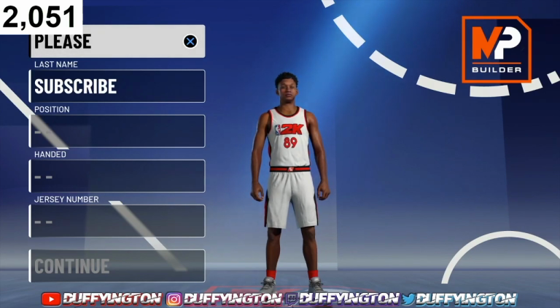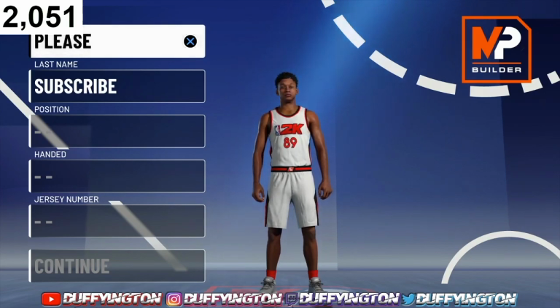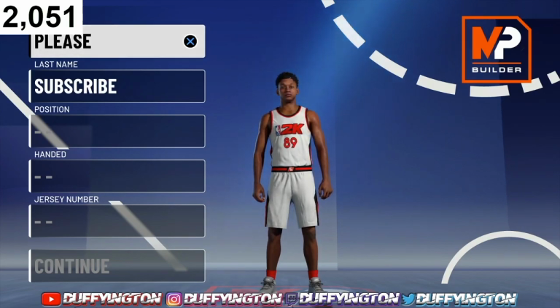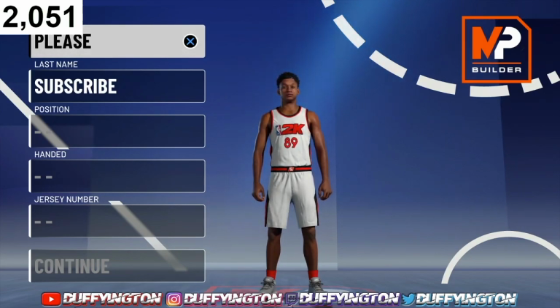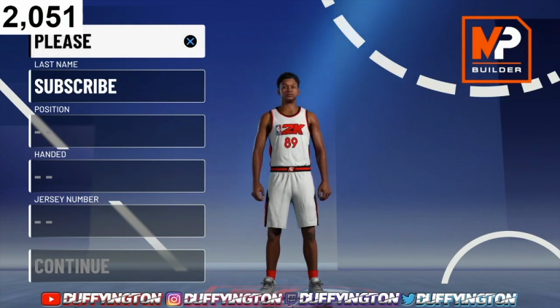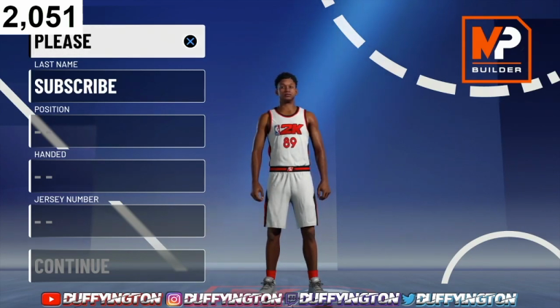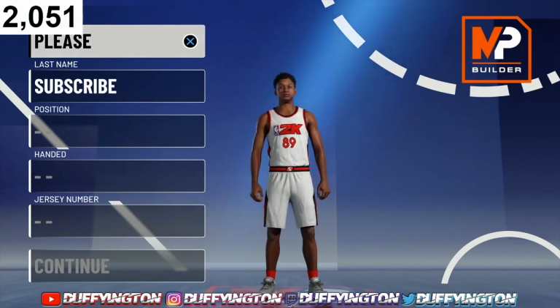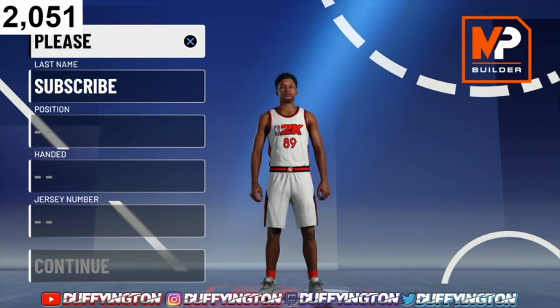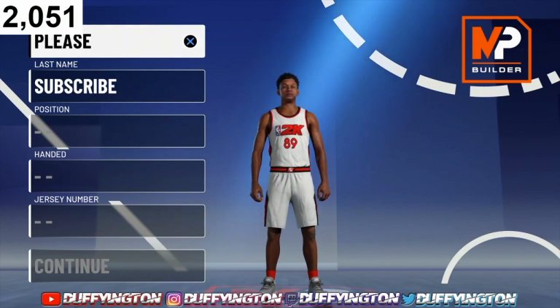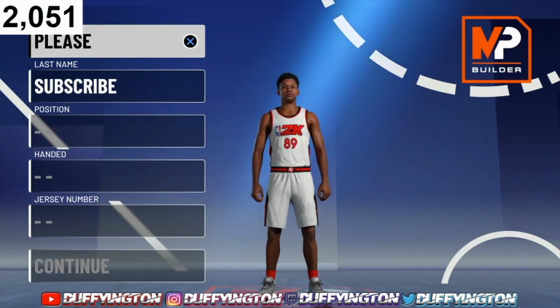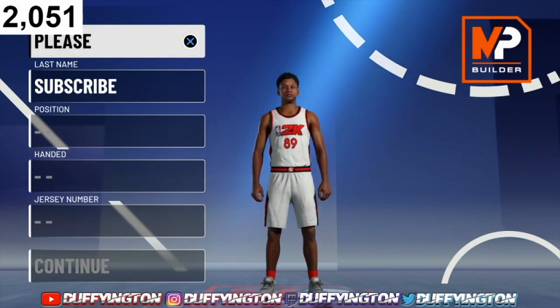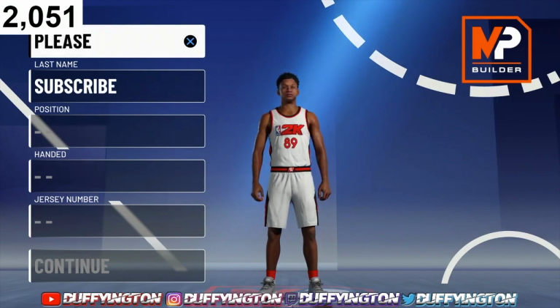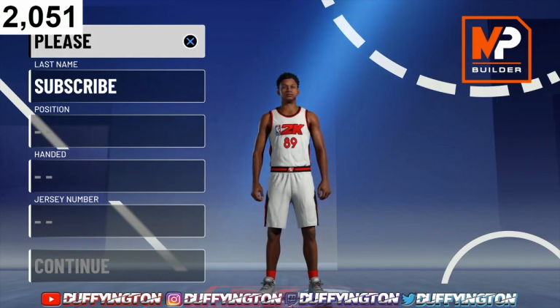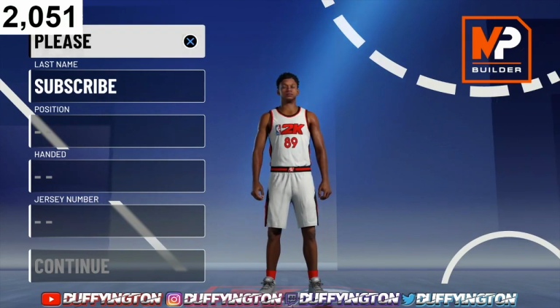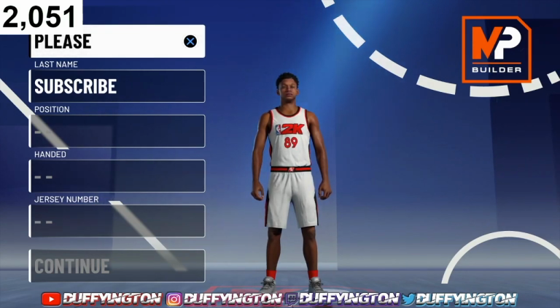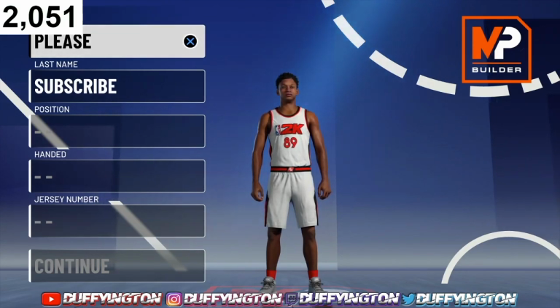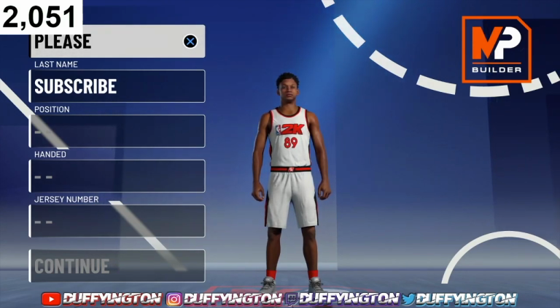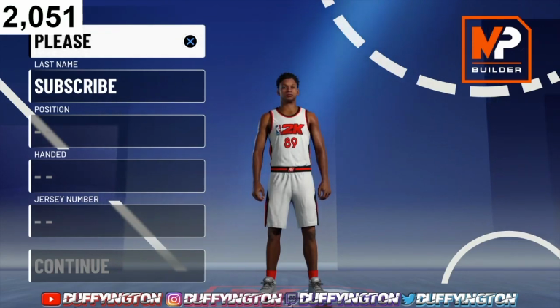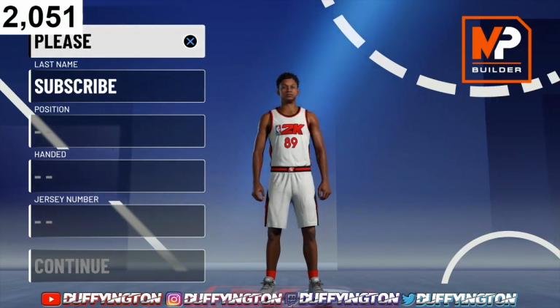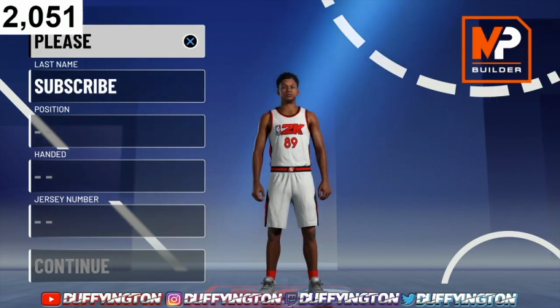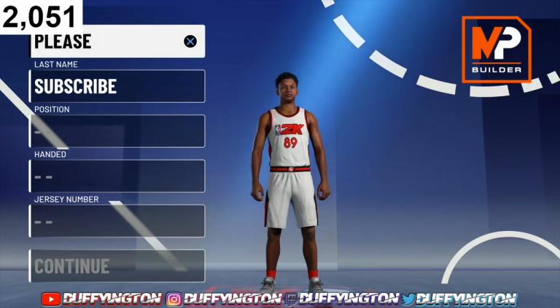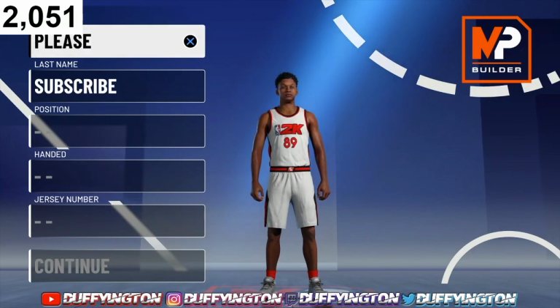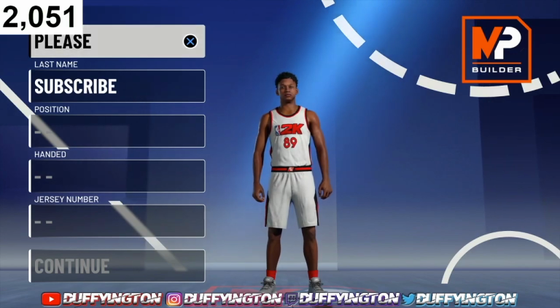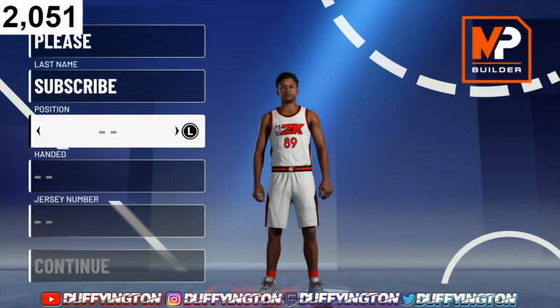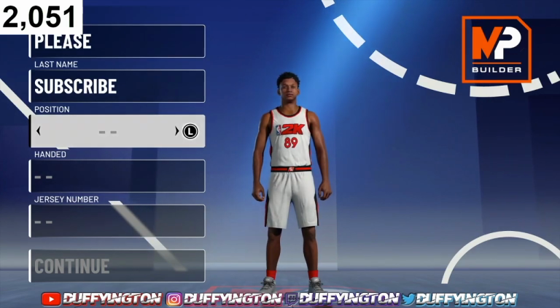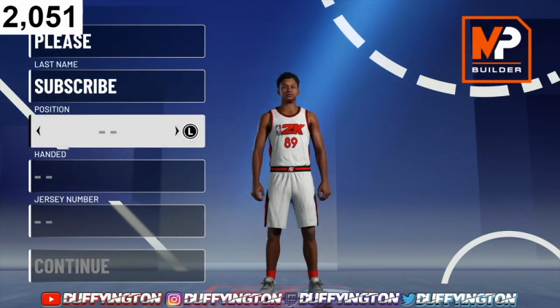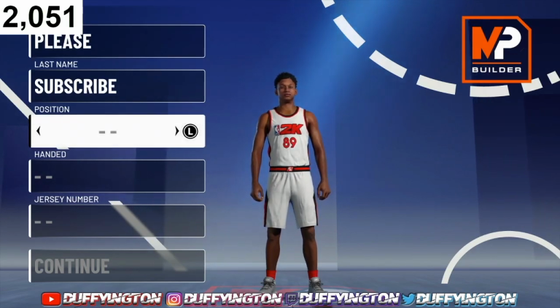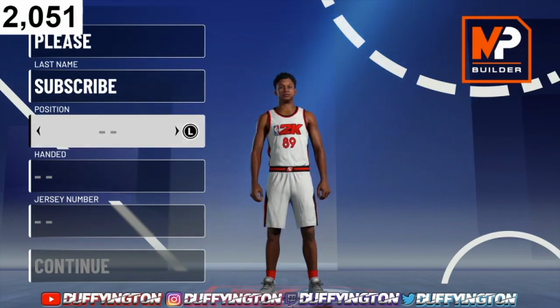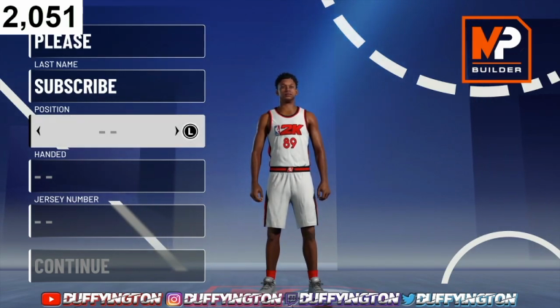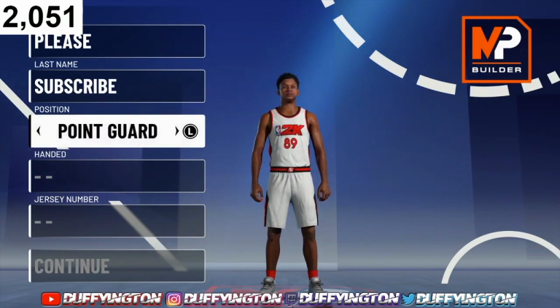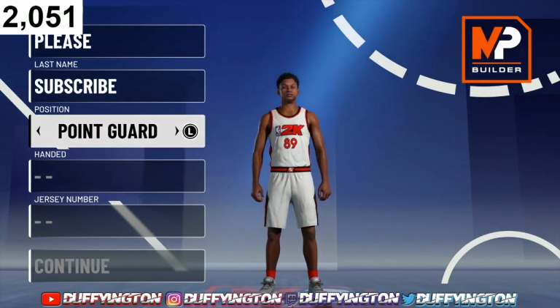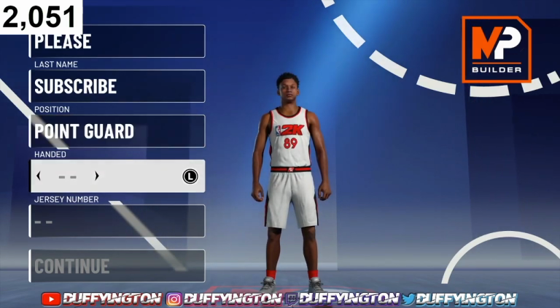6'5", 200, Burley, max wingspan. This build is big — it's humongous, bro. Like, it goes crazy. Starting off, you wanna rock with the Point Guard position, whichever hand you want.